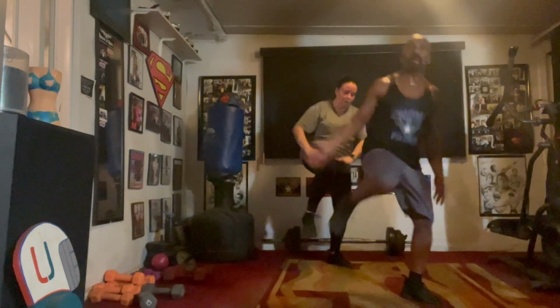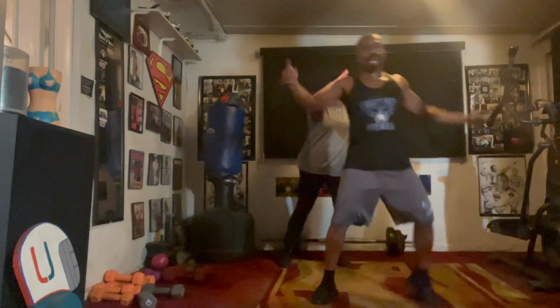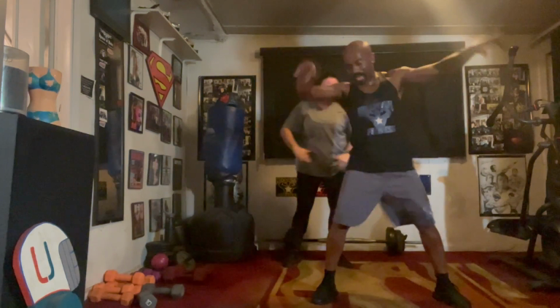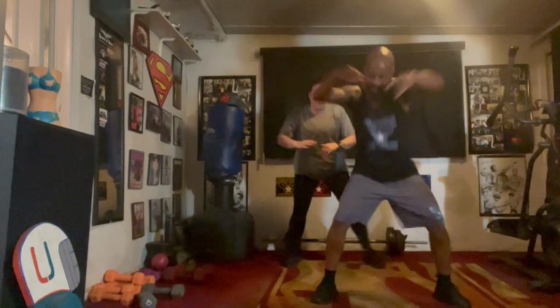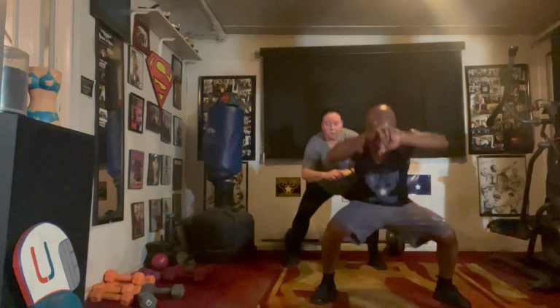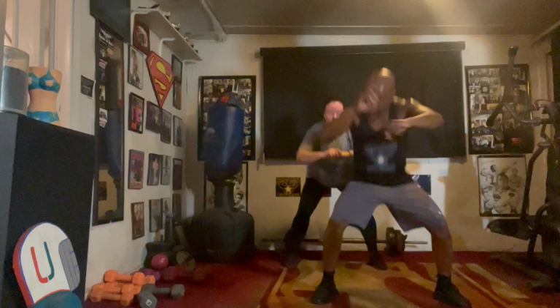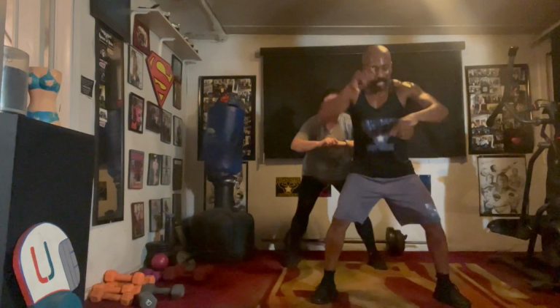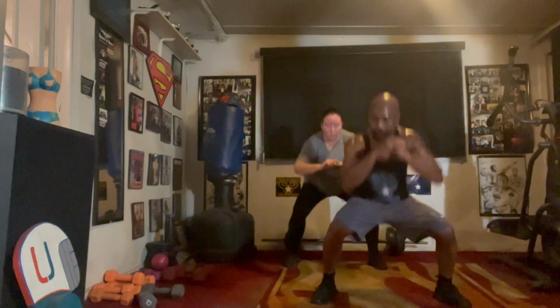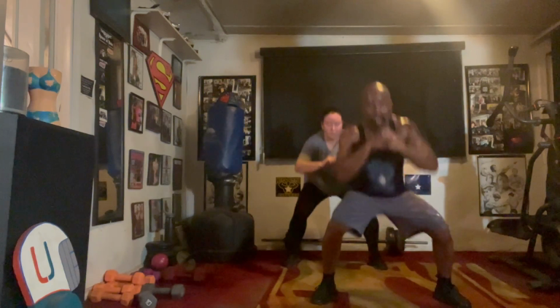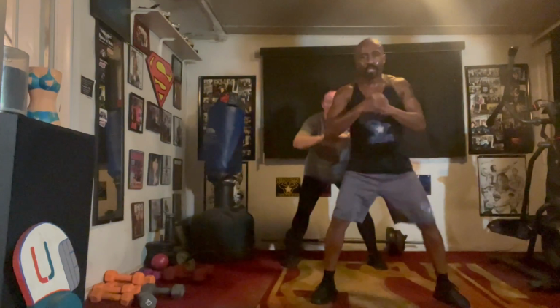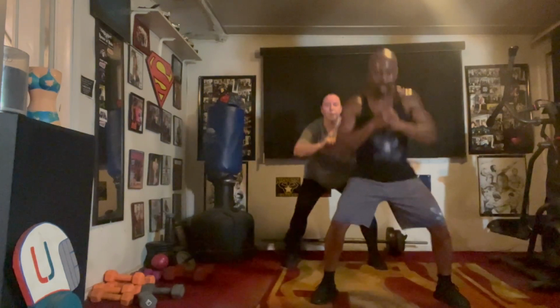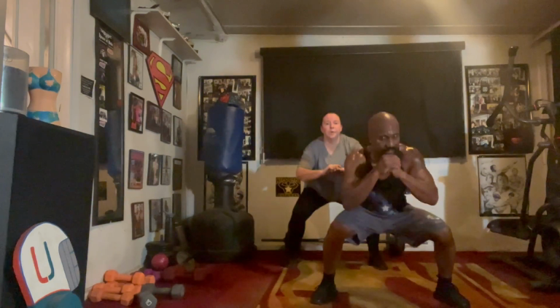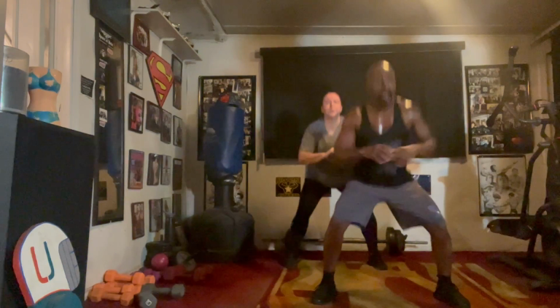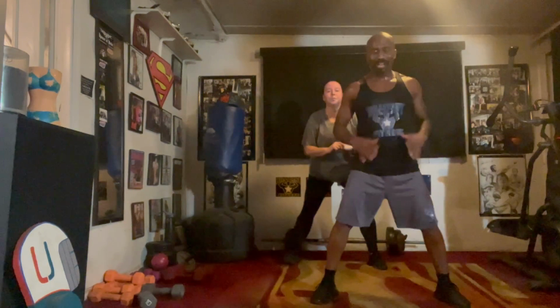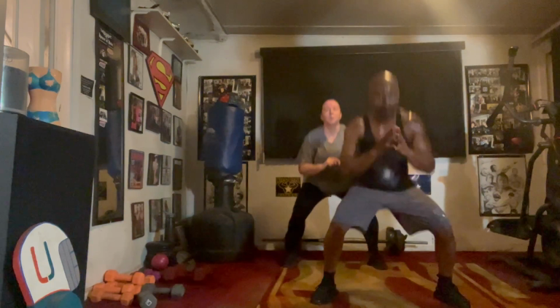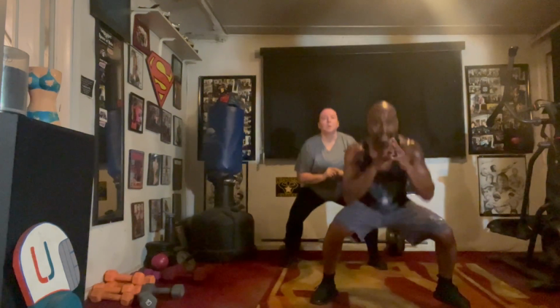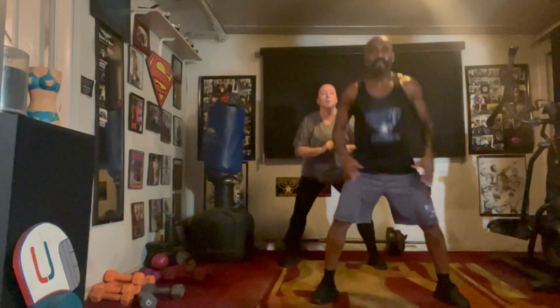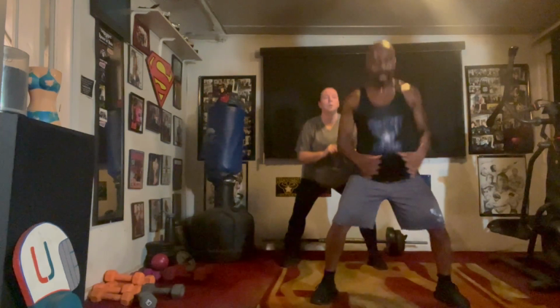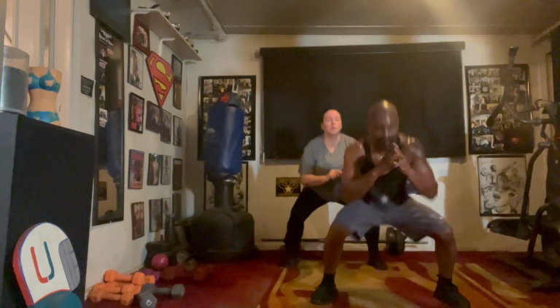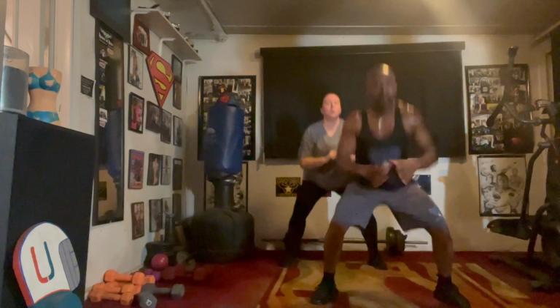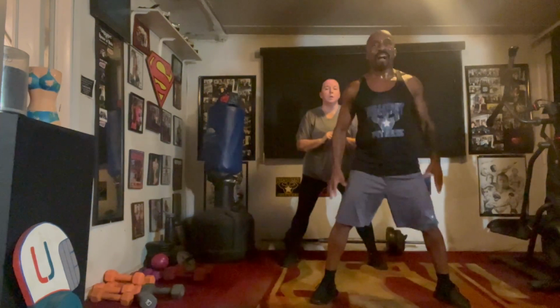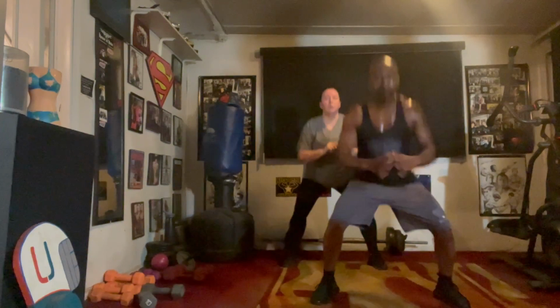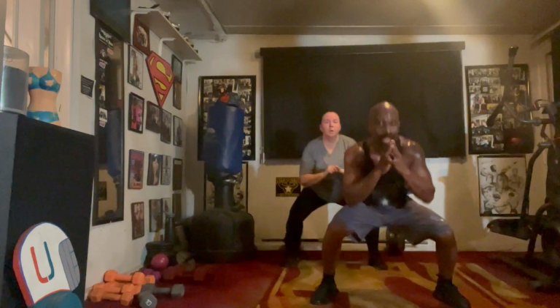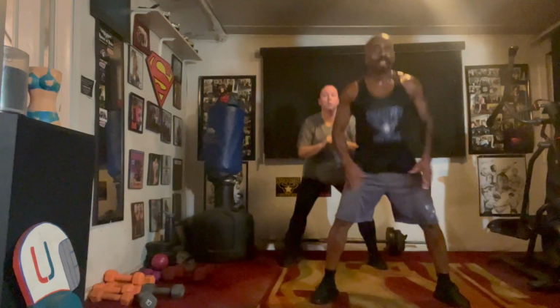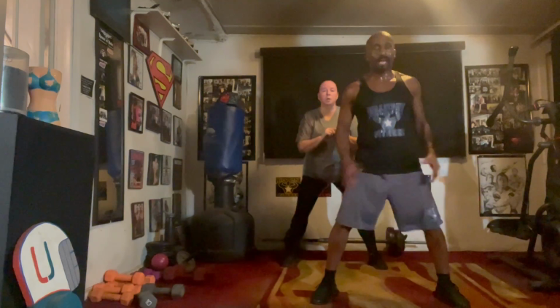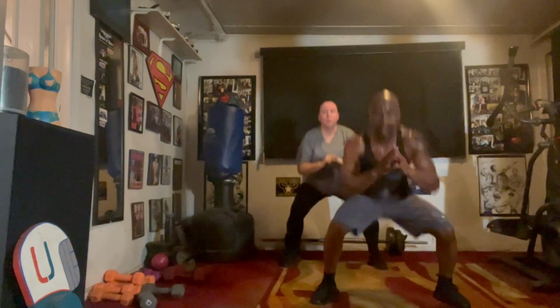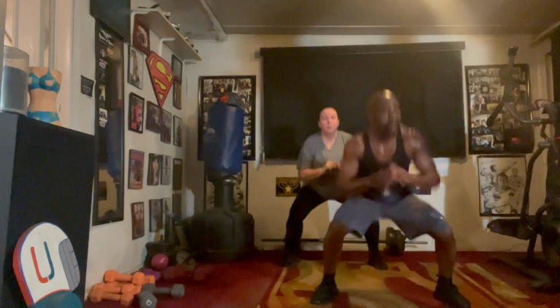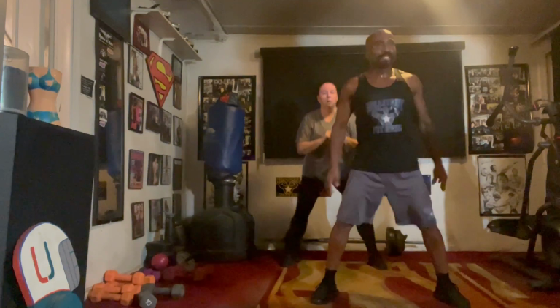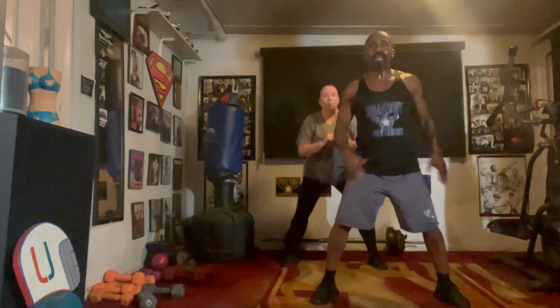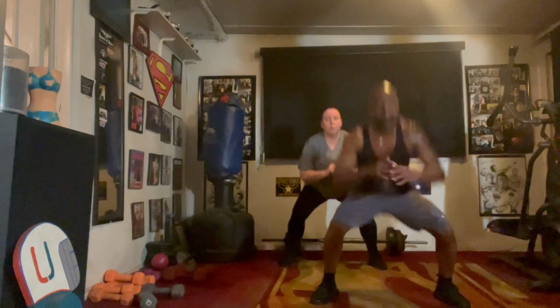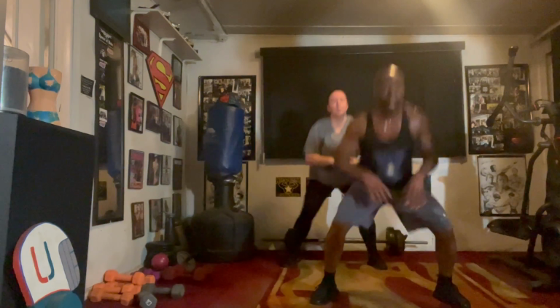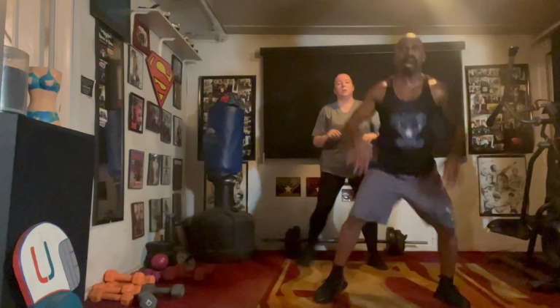Squat it out. One, two, three, four, five, six. Back to the top.